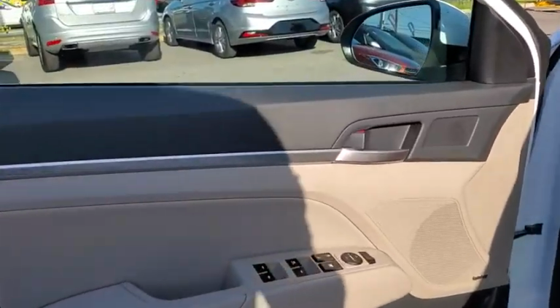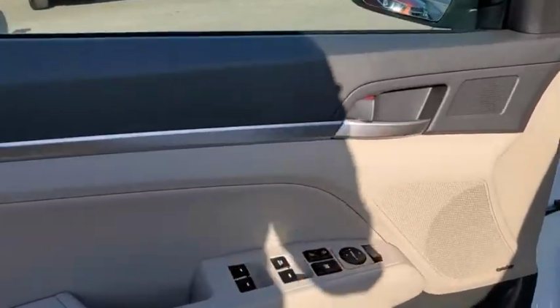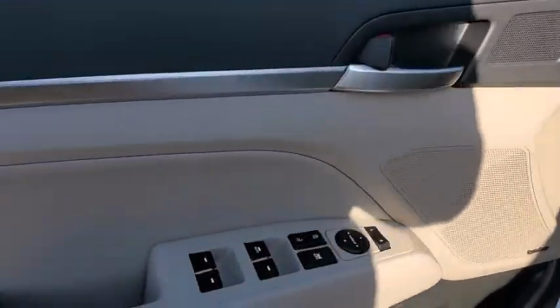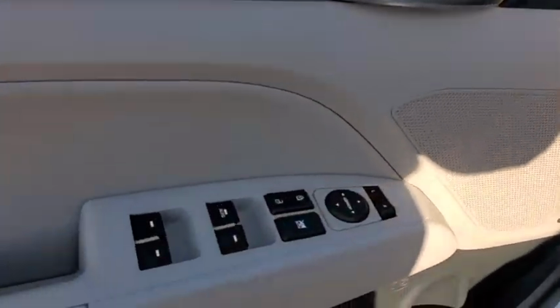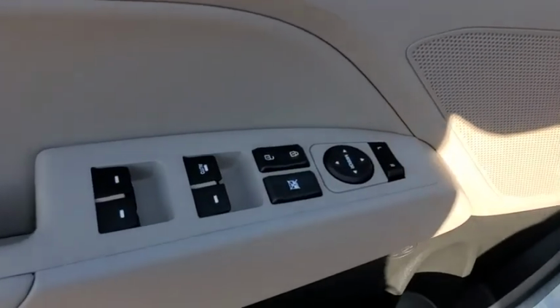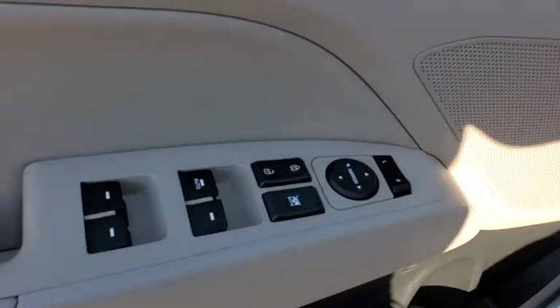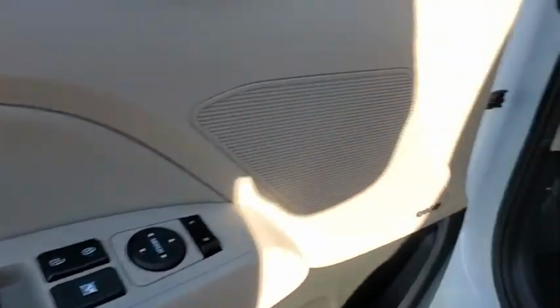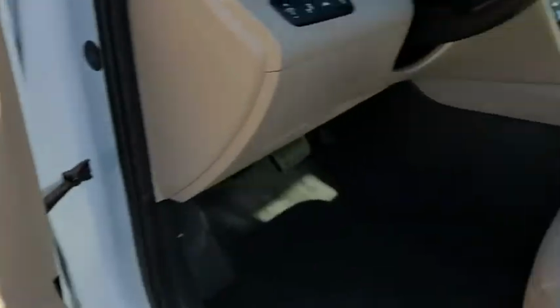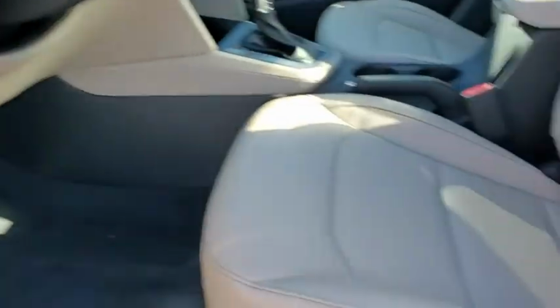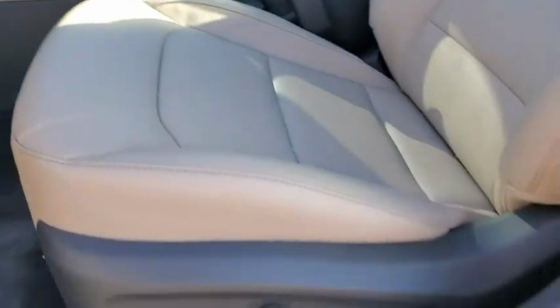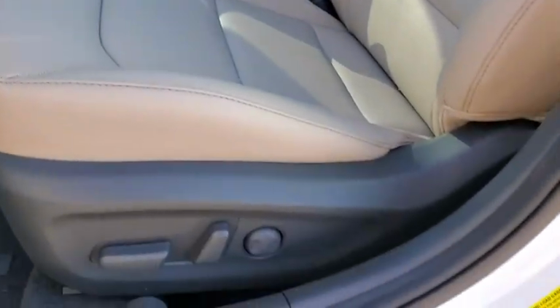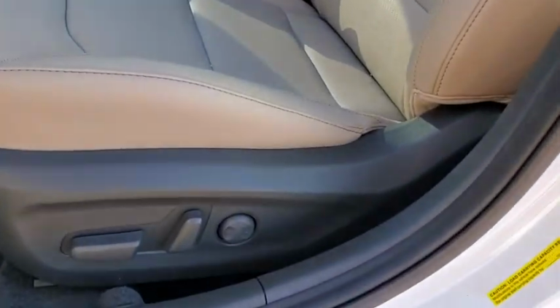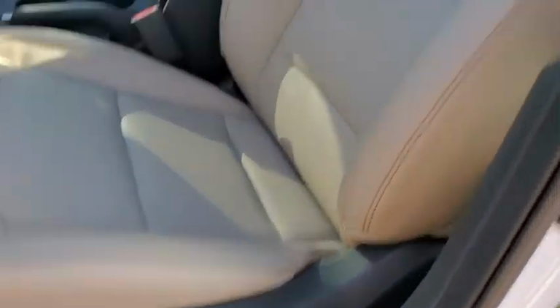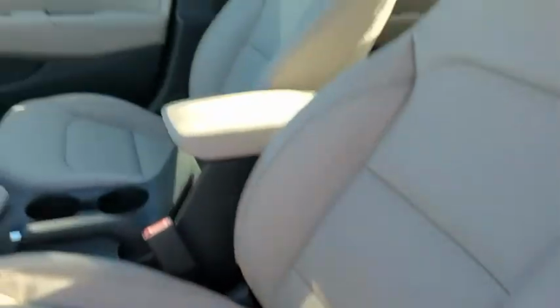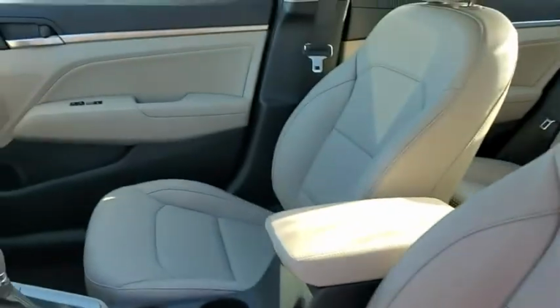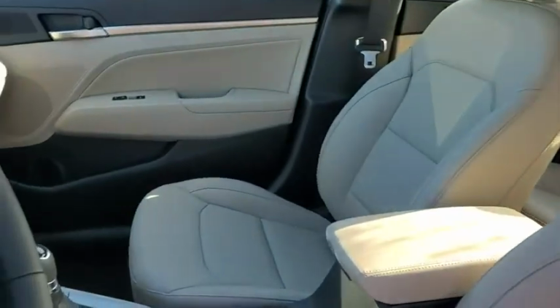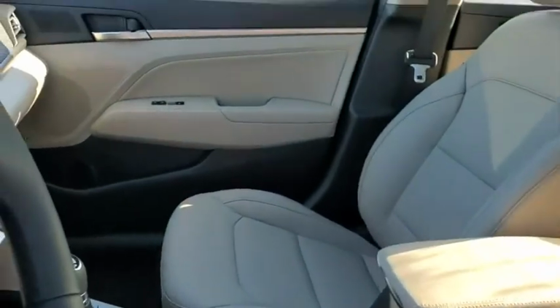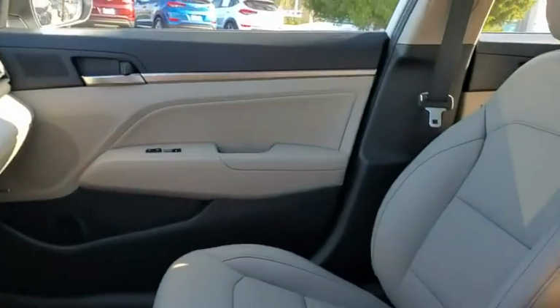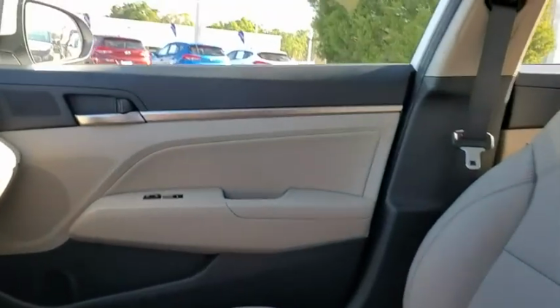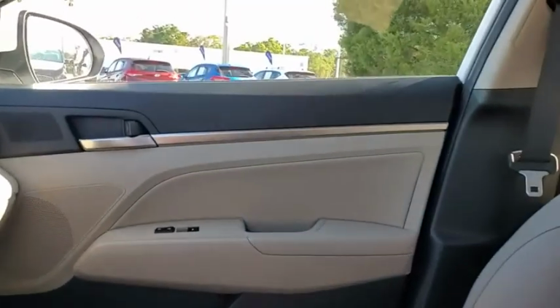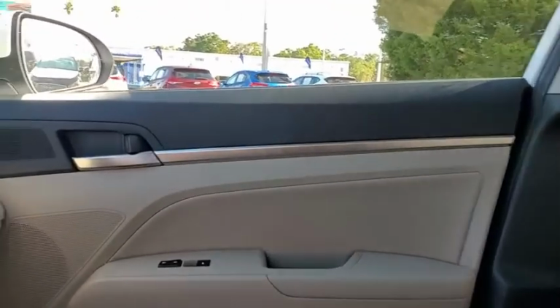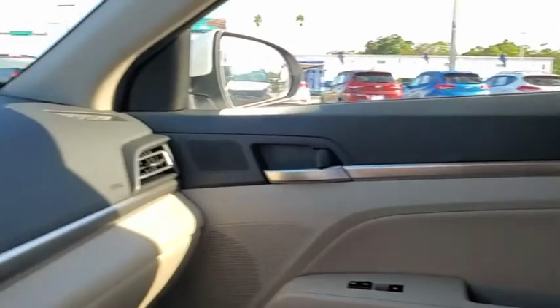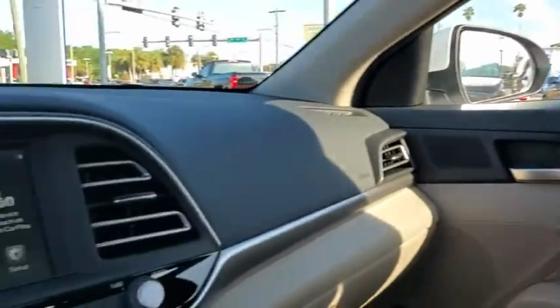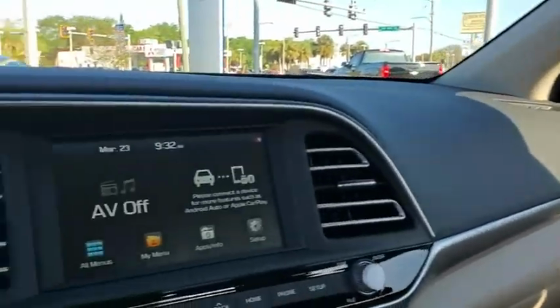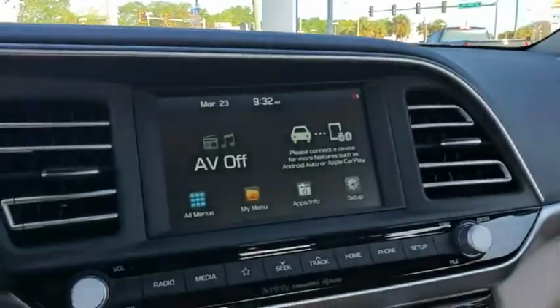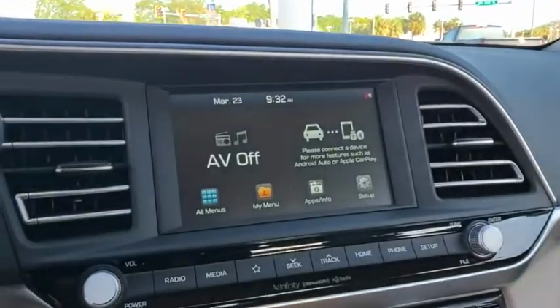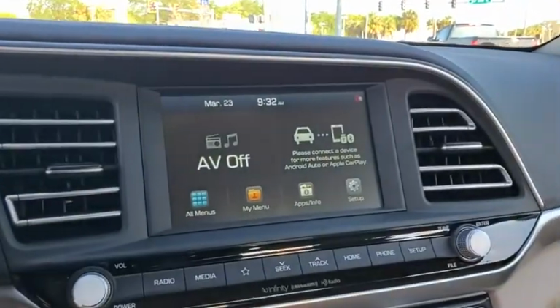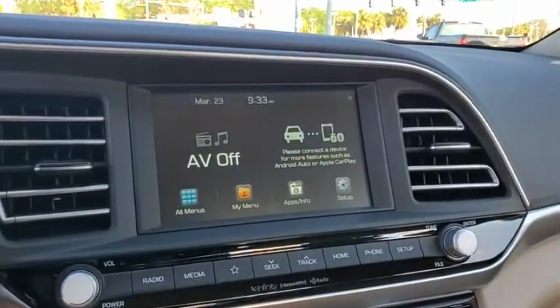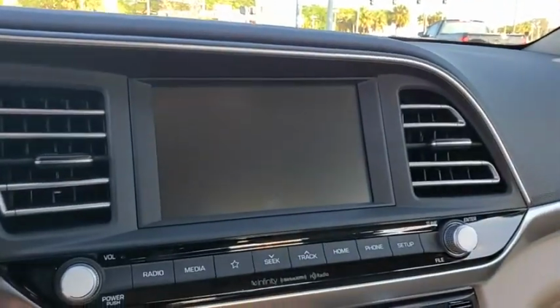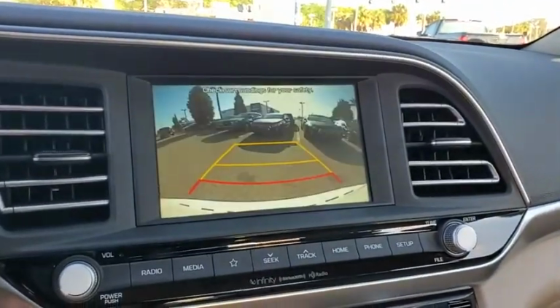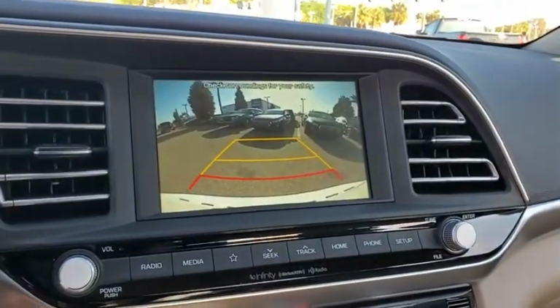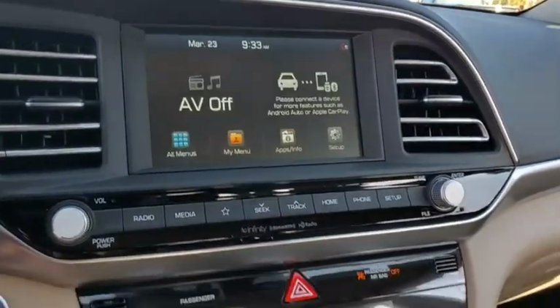Security system, power windows, overhead console, panic alarm, leather seats, cargo net, remote keyless entry, carpeted floor mats, tachometer.